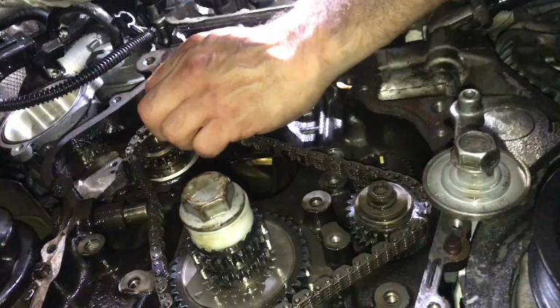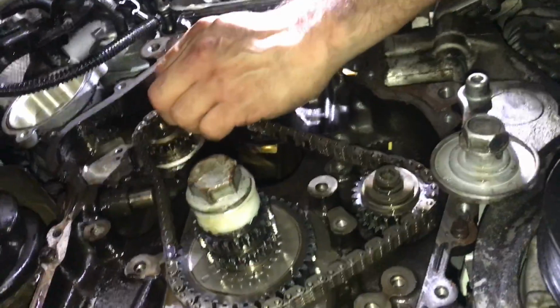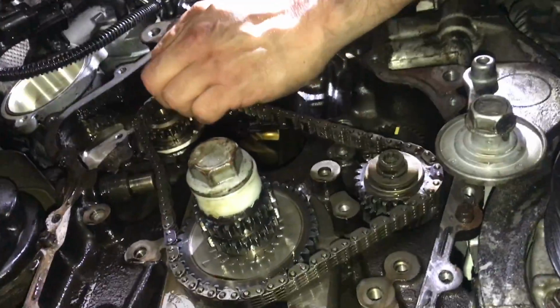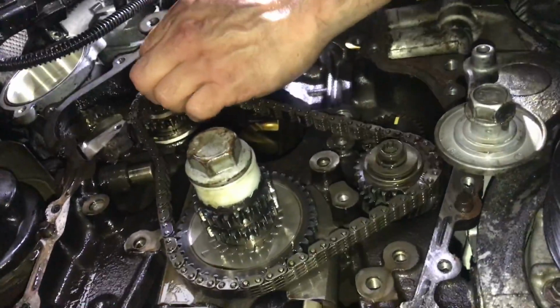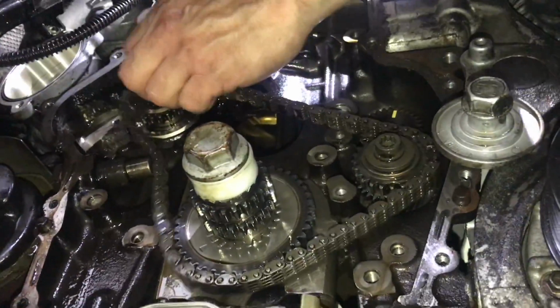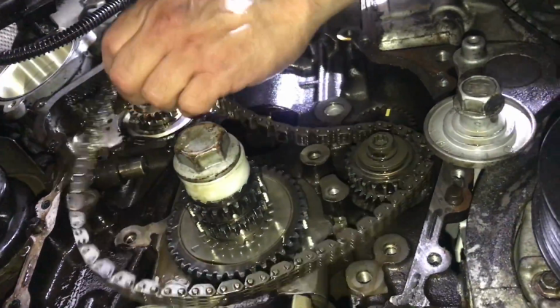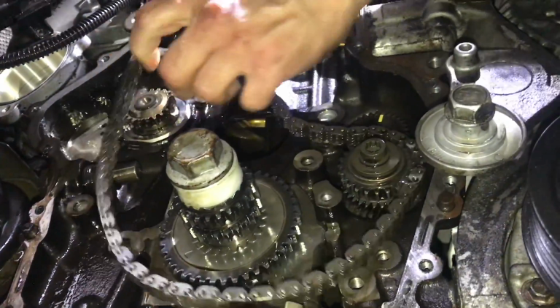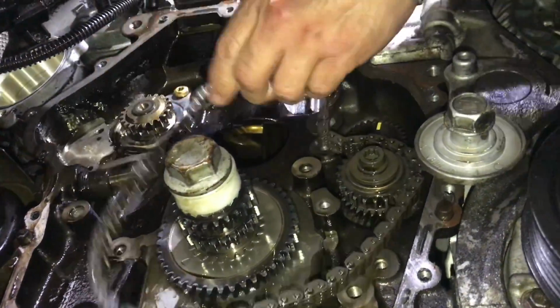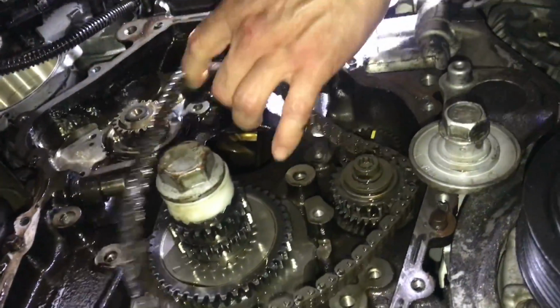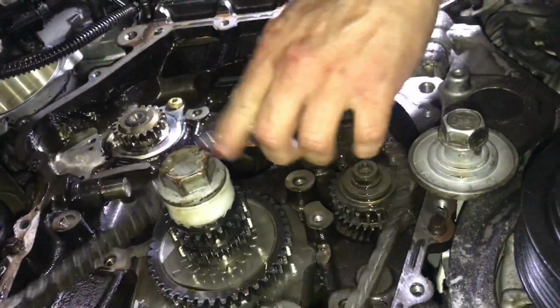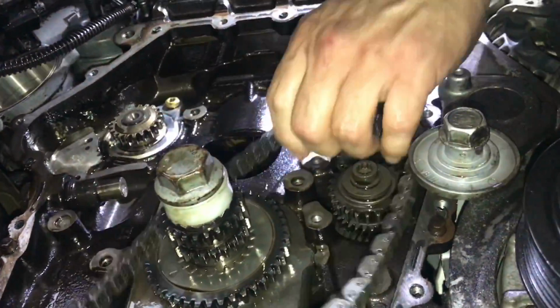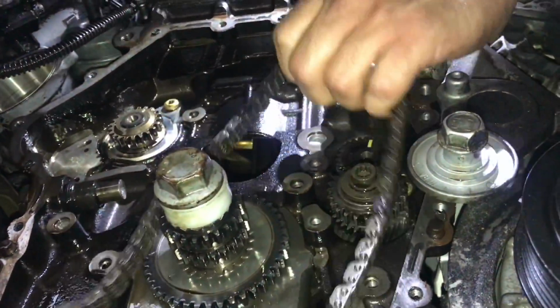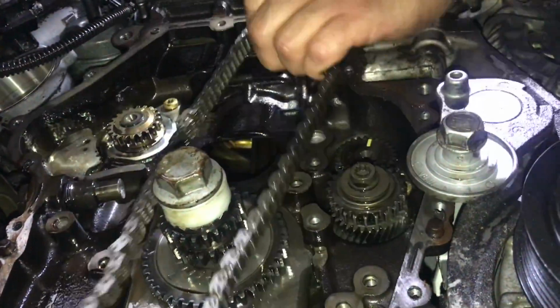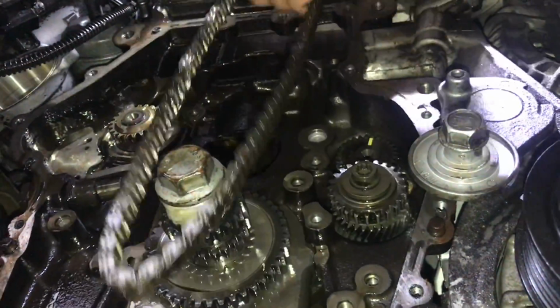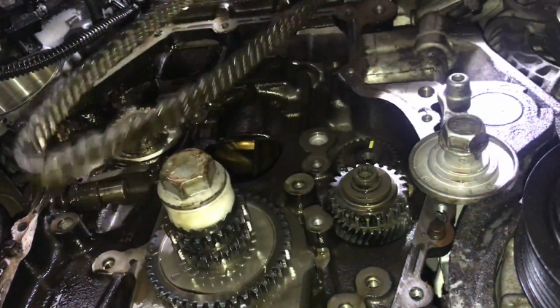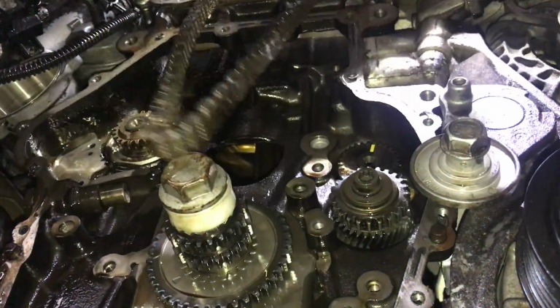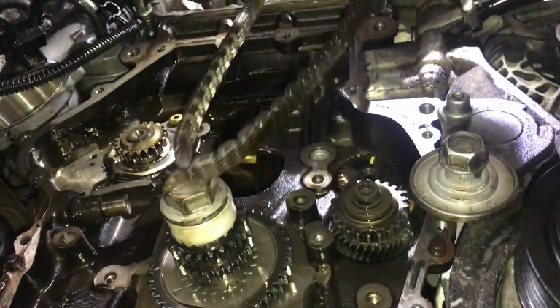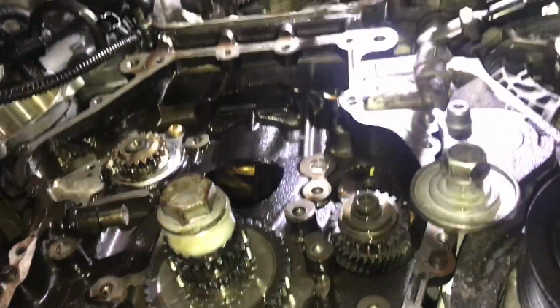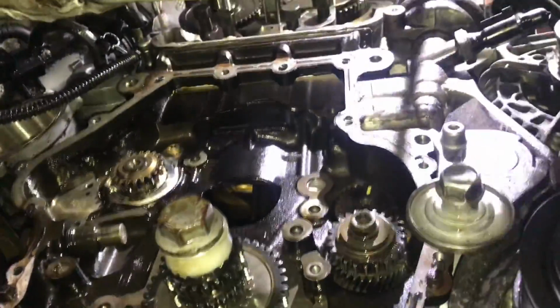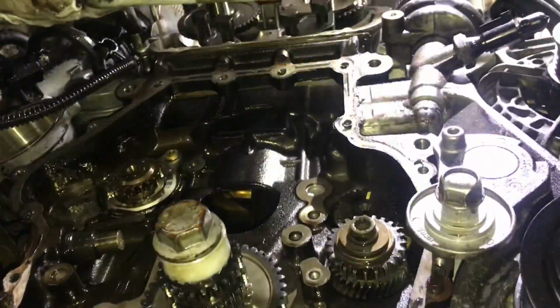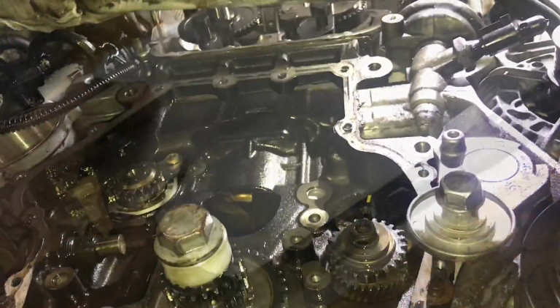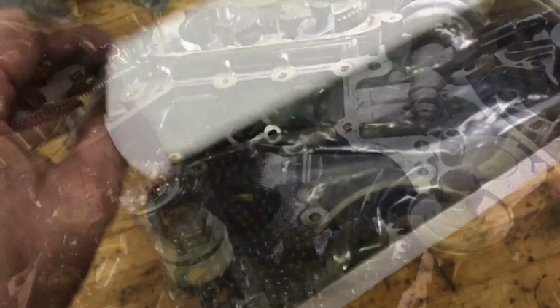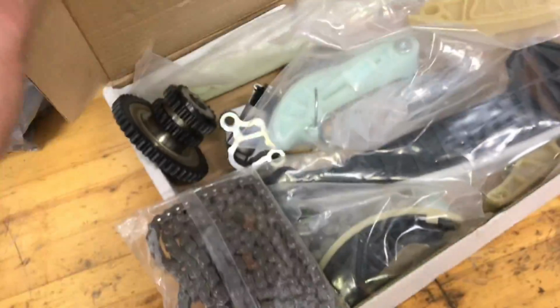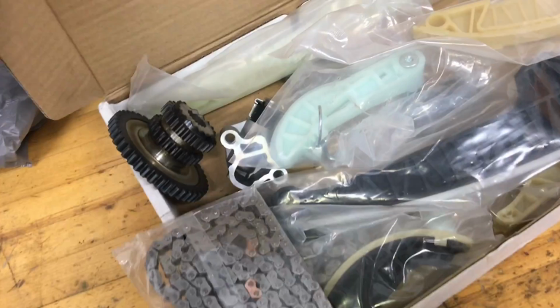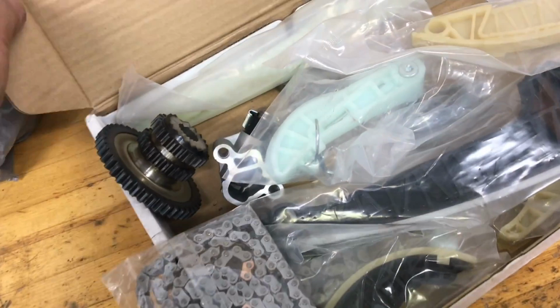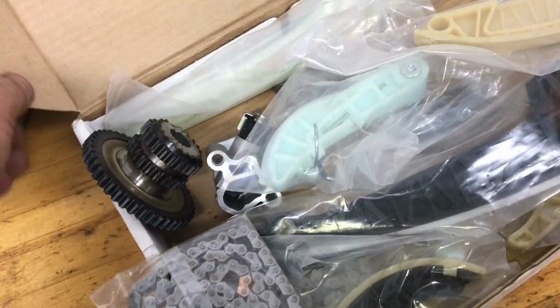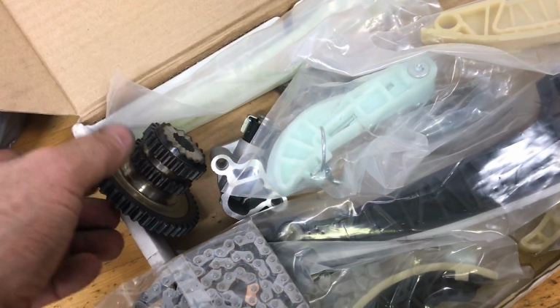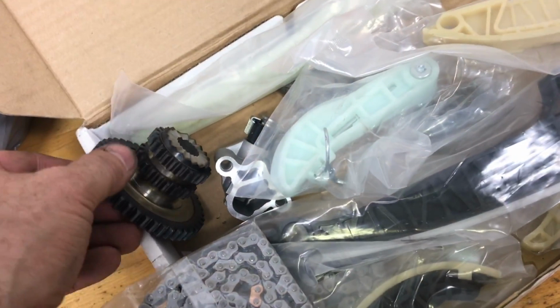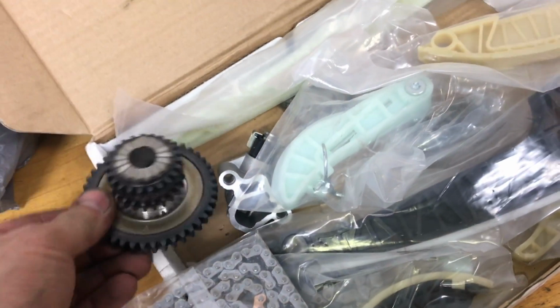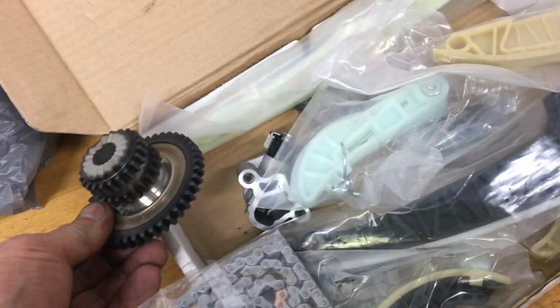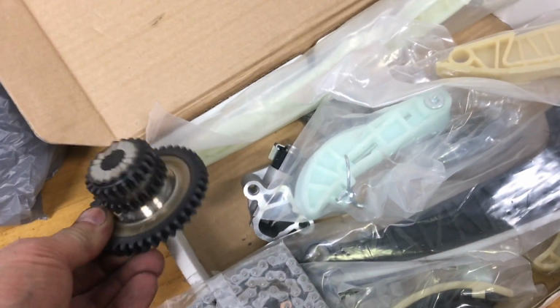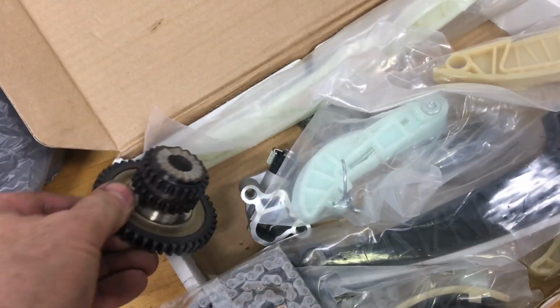In this video, I'm going to go through the process on how to change a timing chain on an Audi or a Volkswagen 2.0T.